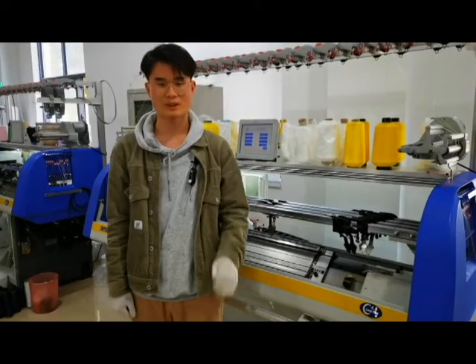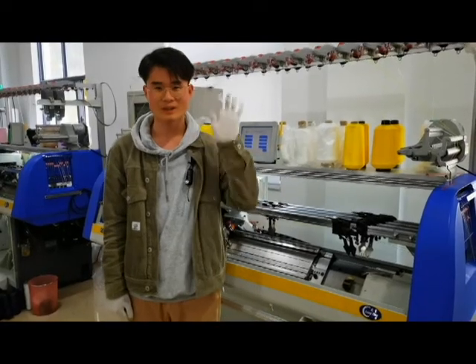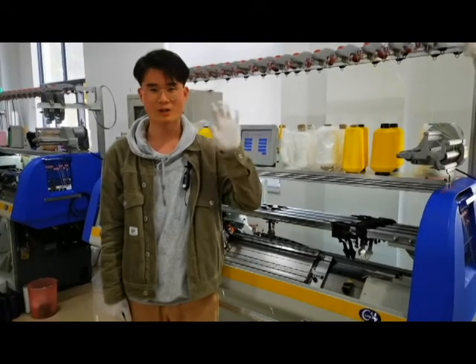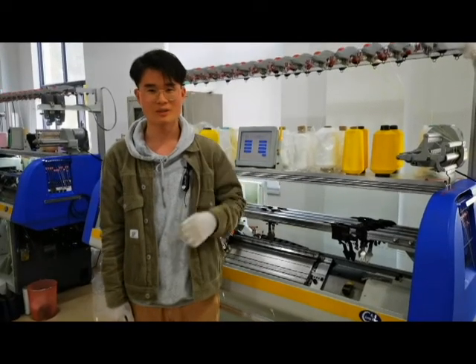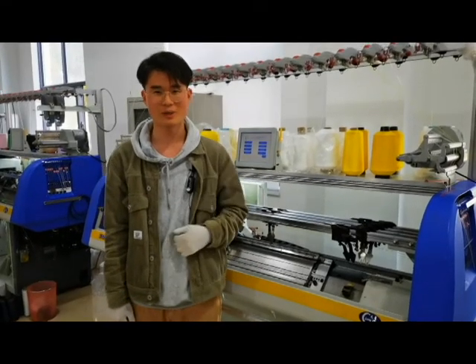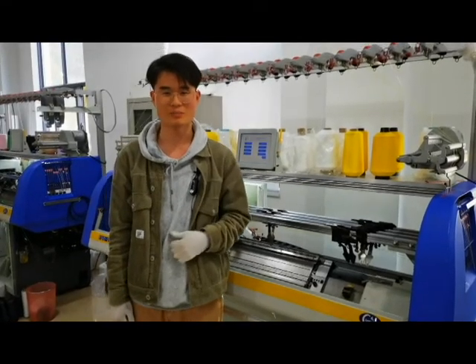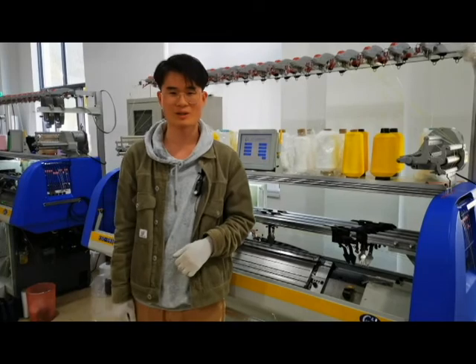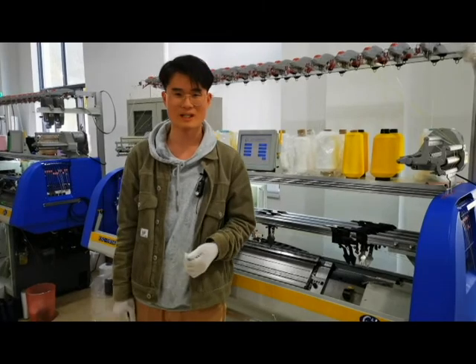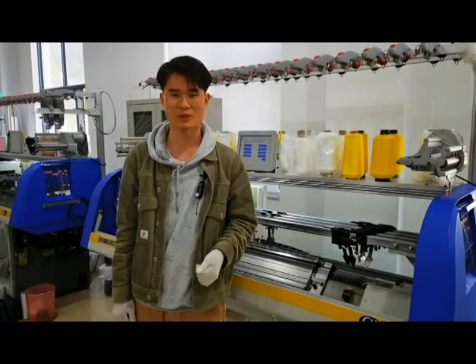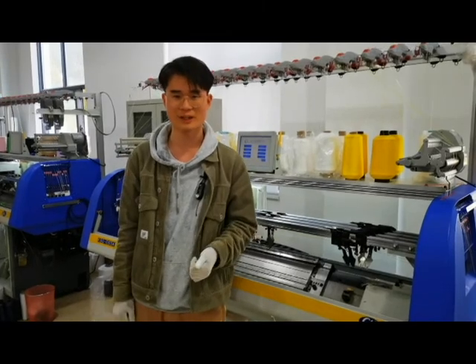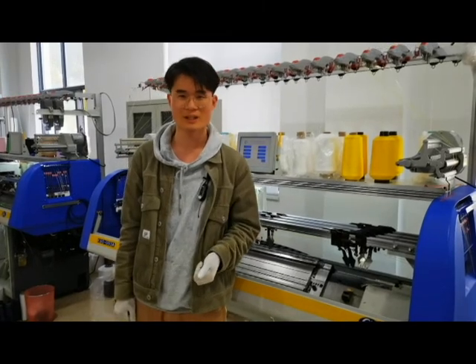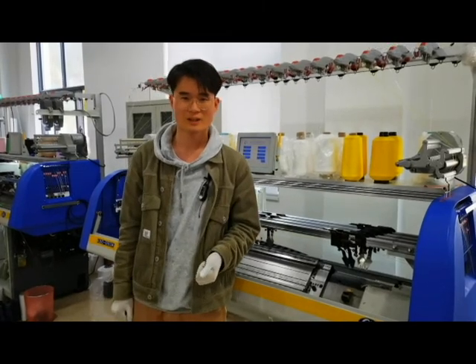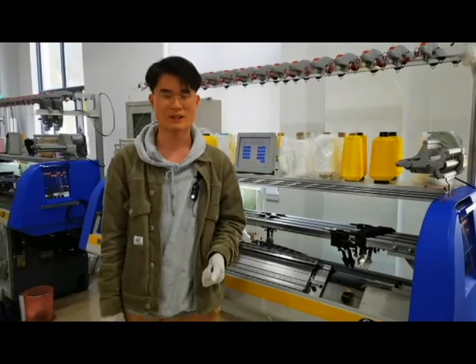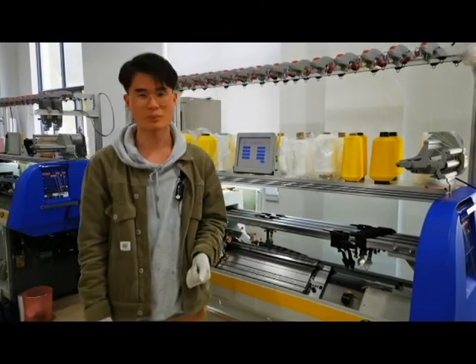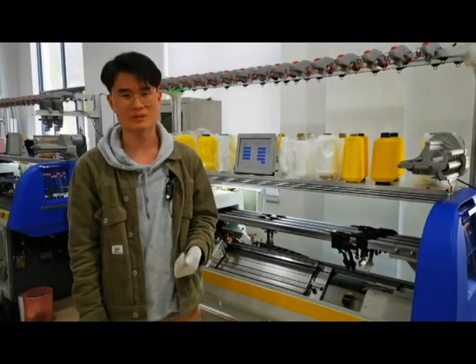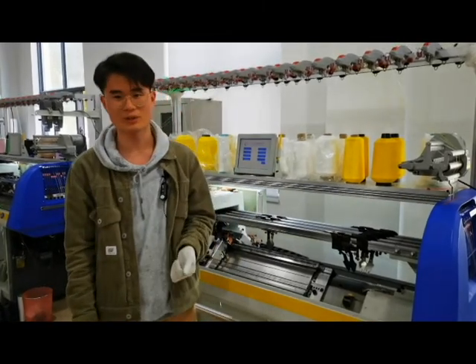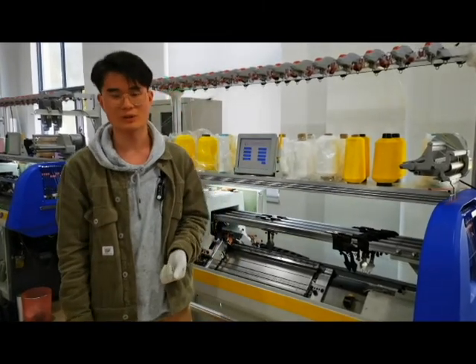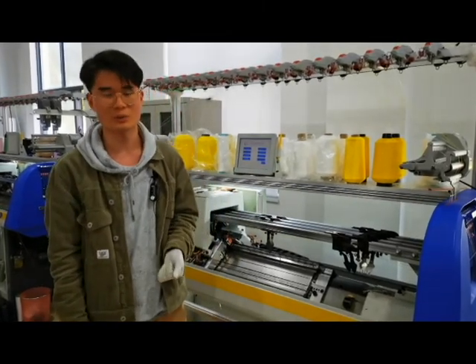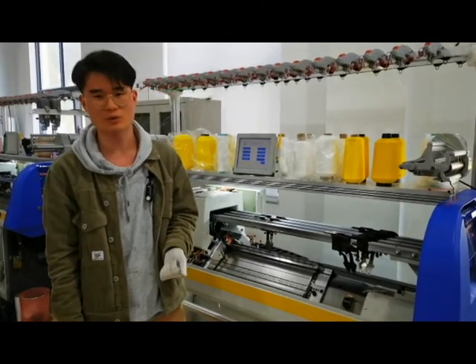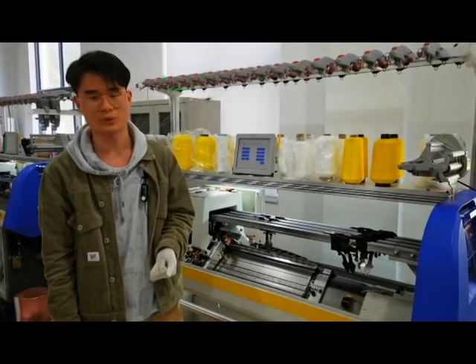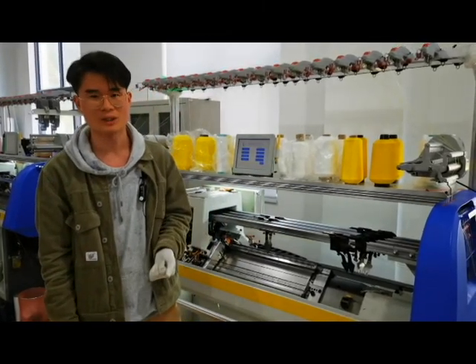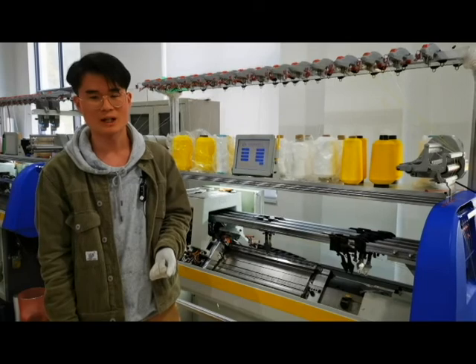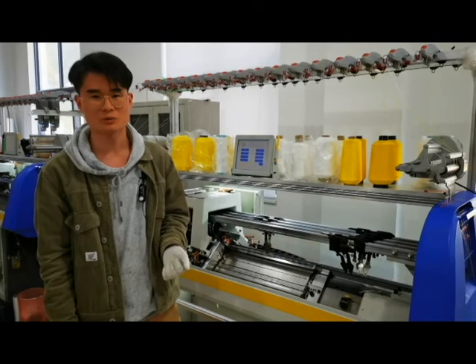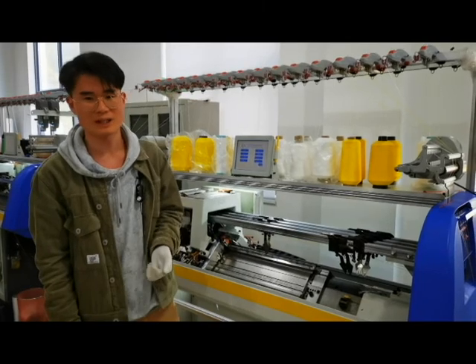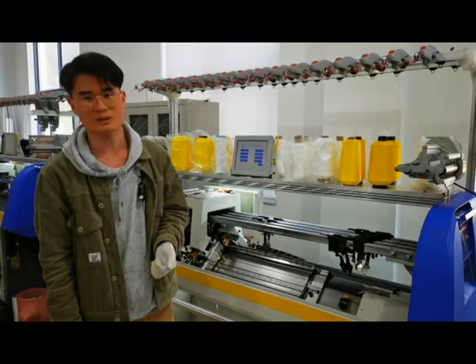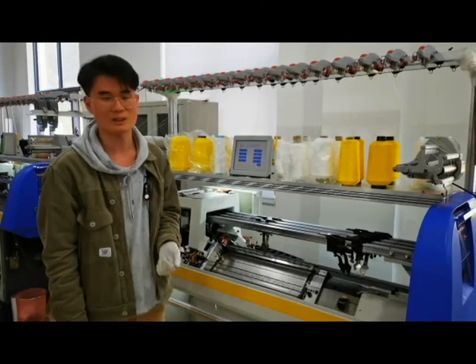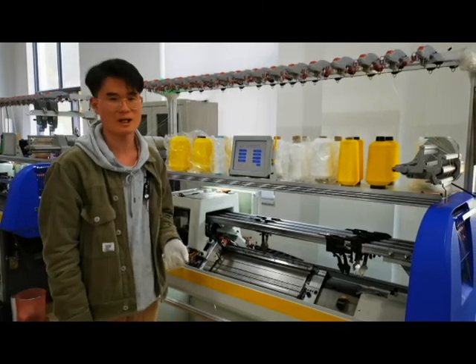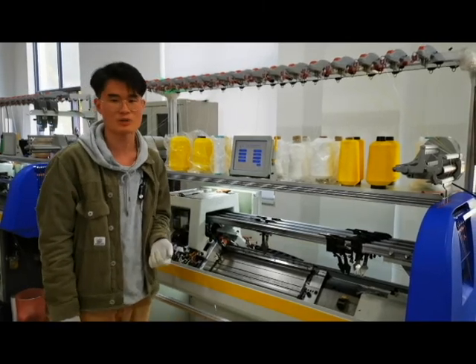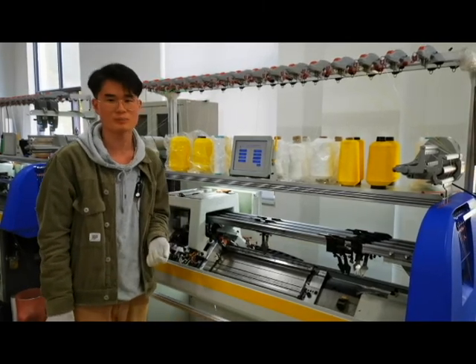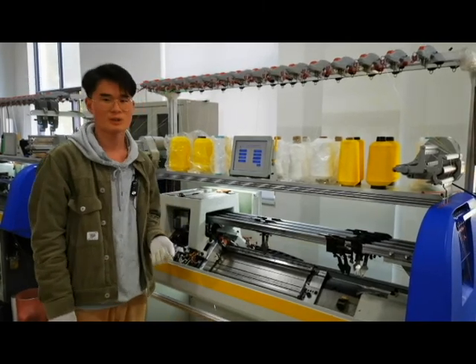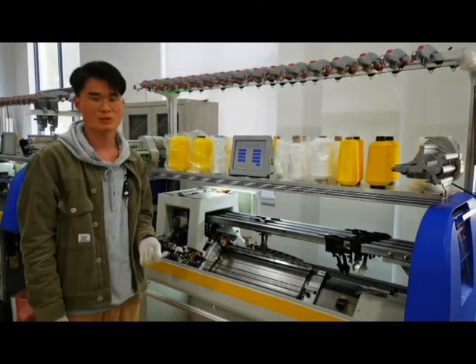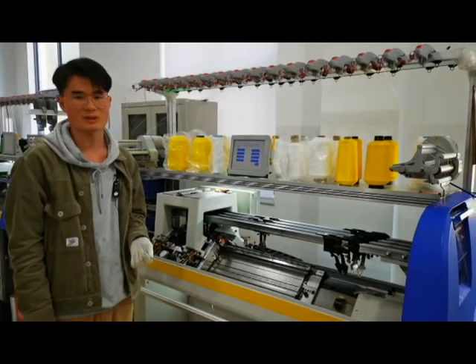Hello, everyone. I'm Hollis. Nice to meet you again. Today, we're making a video. I will show you how to produce half-shaped uppers.